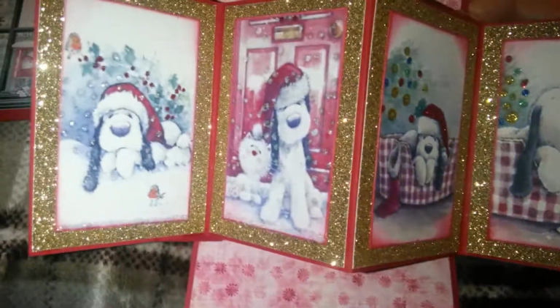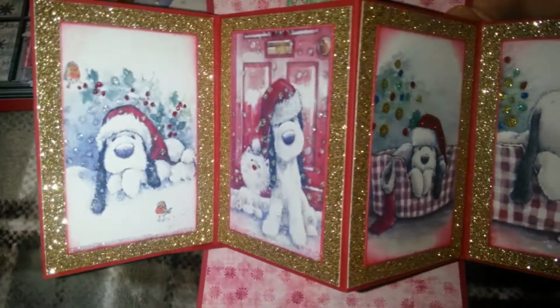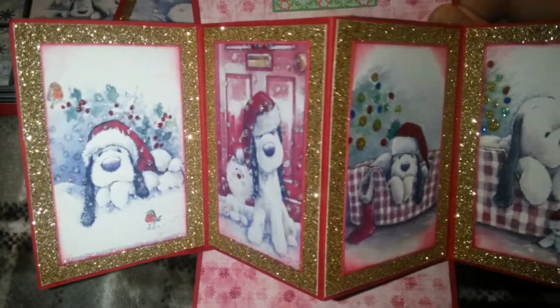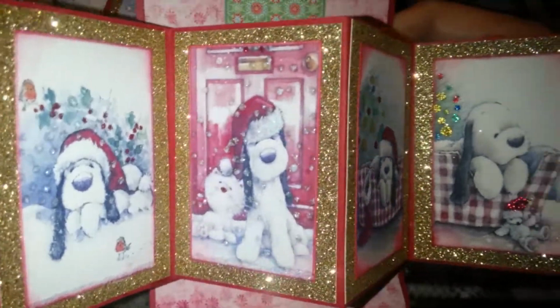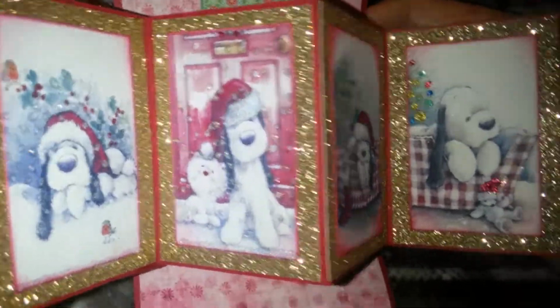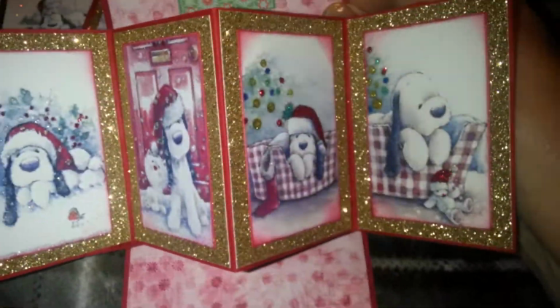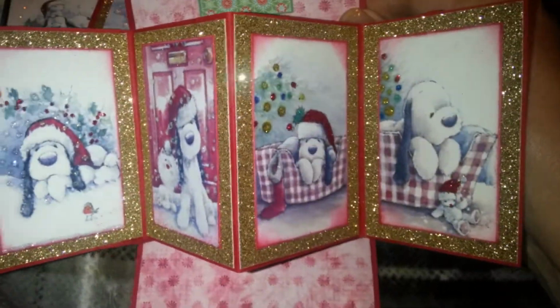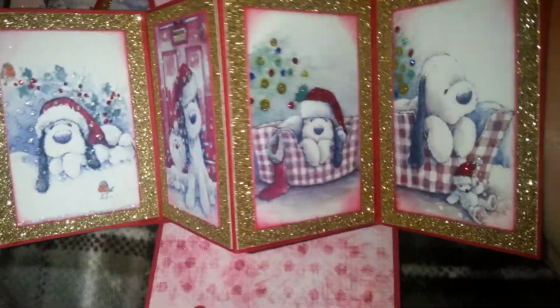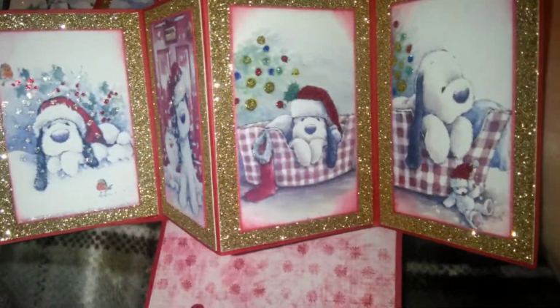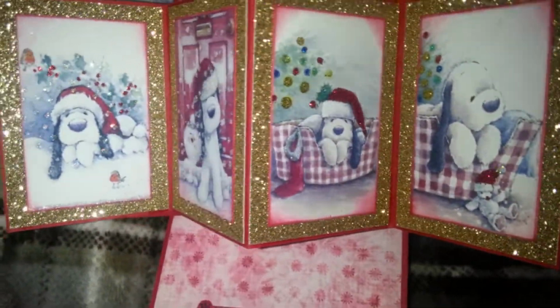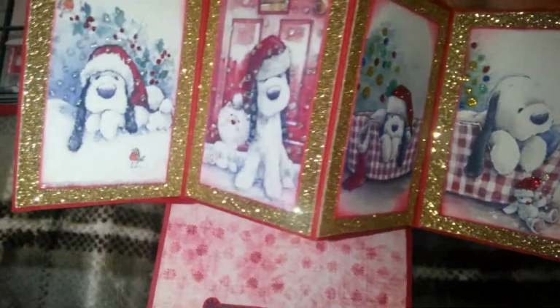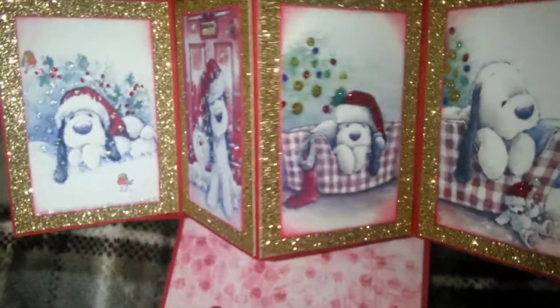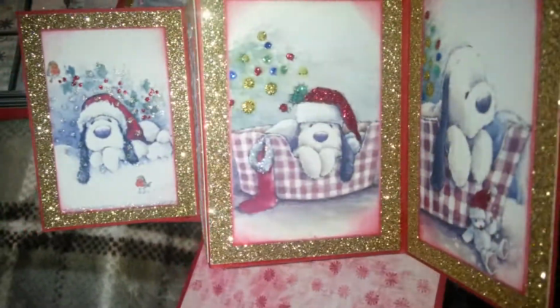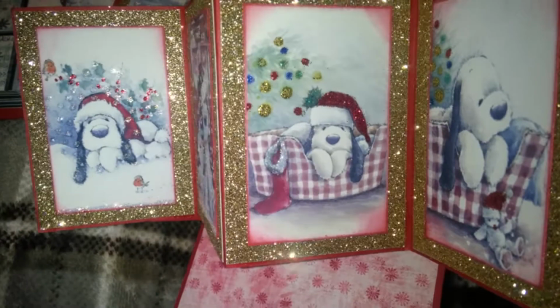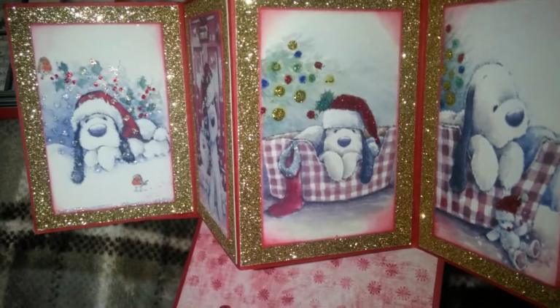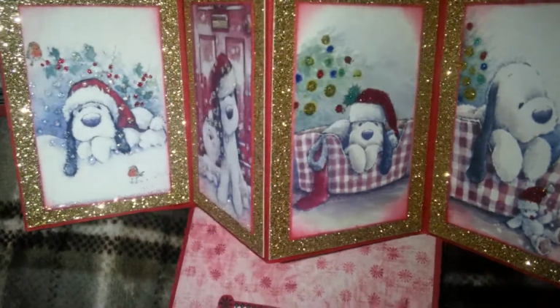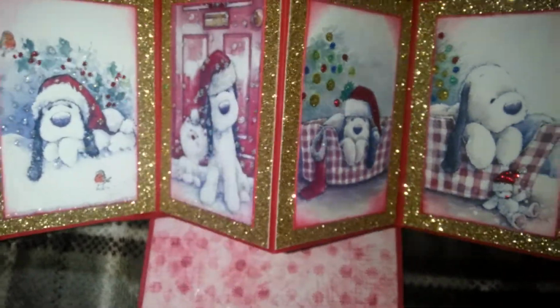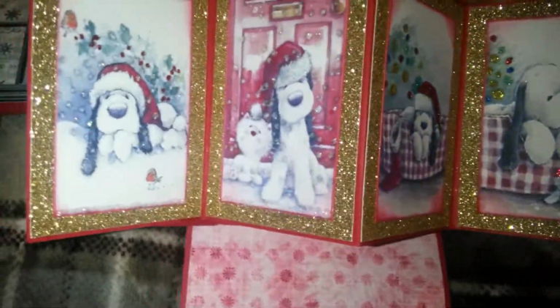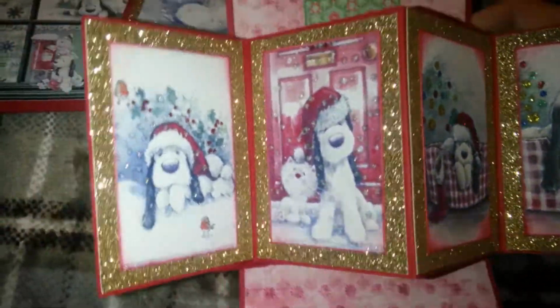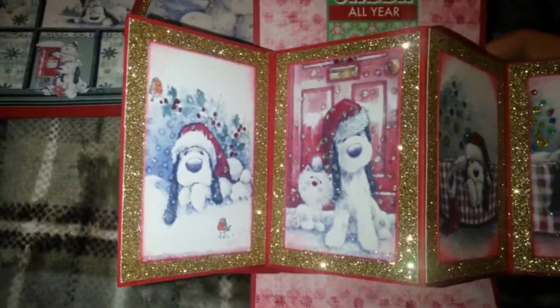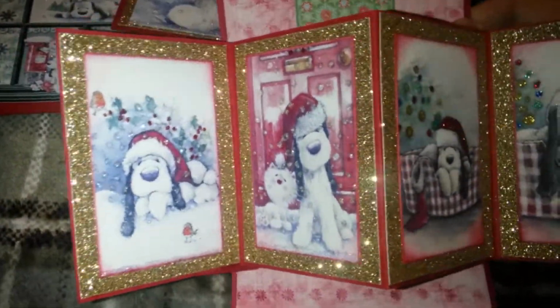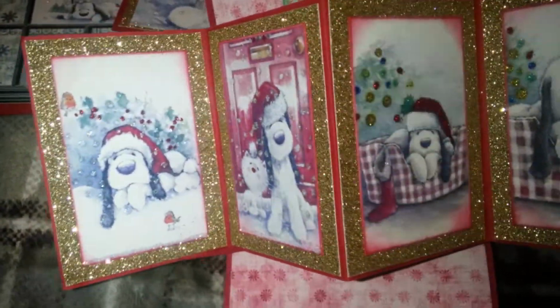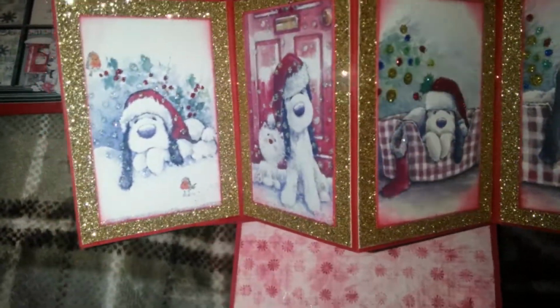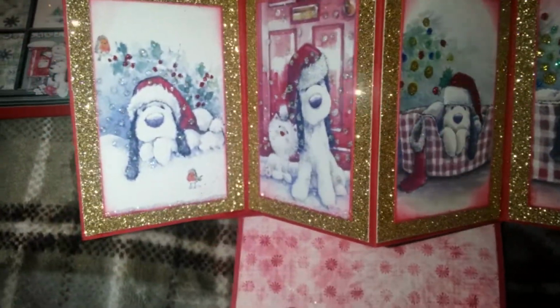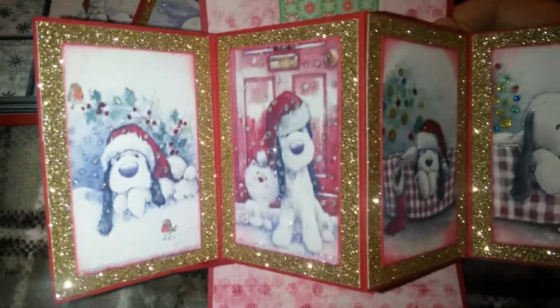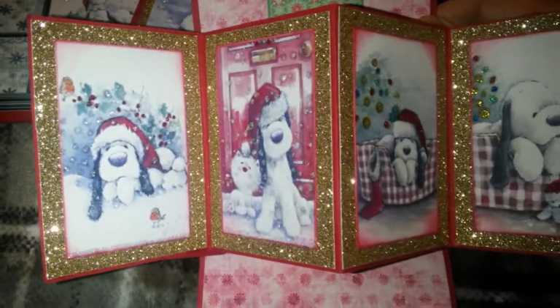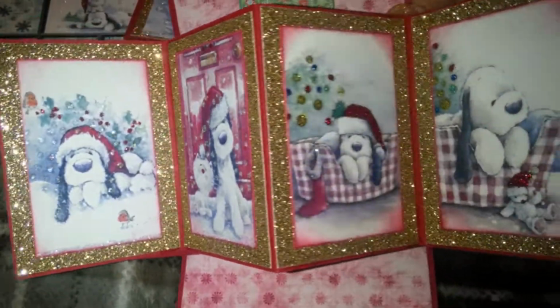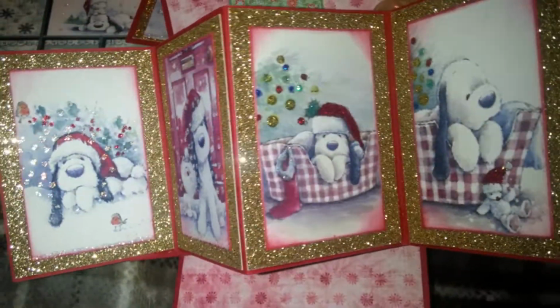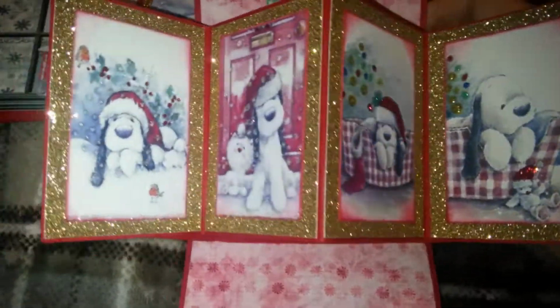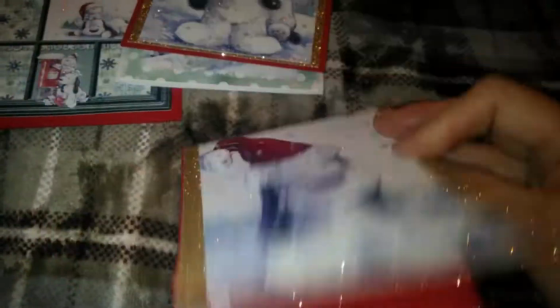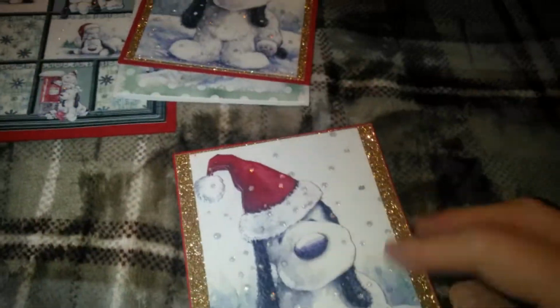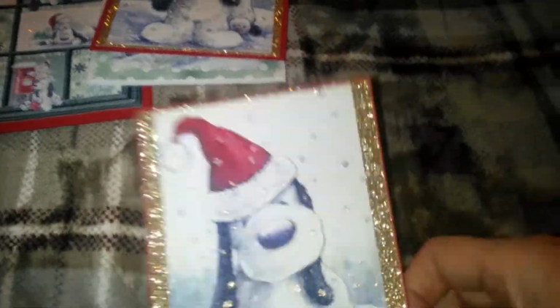And he's all sparkly. And I put stickles on the Christmas tree for lights. So, that's that one.